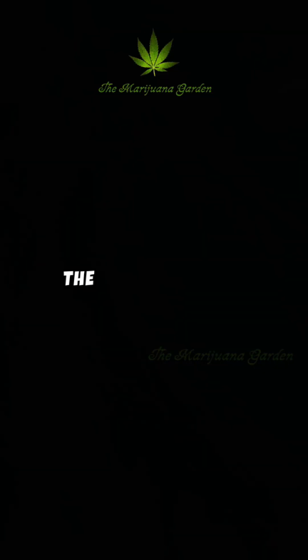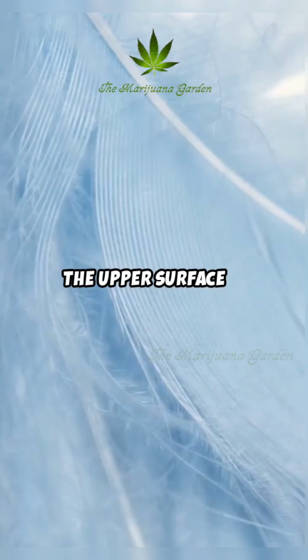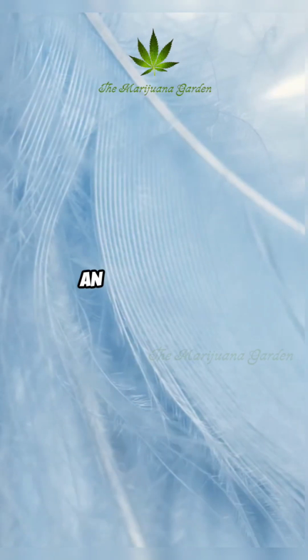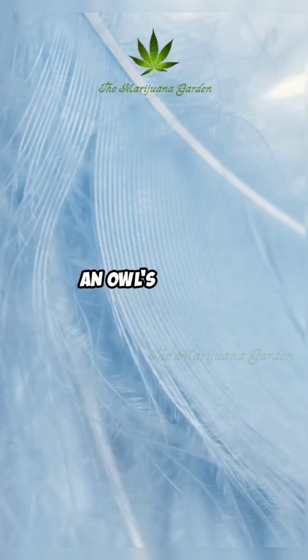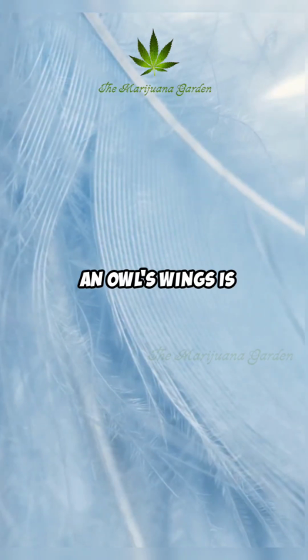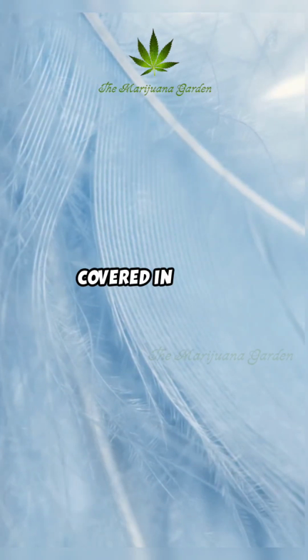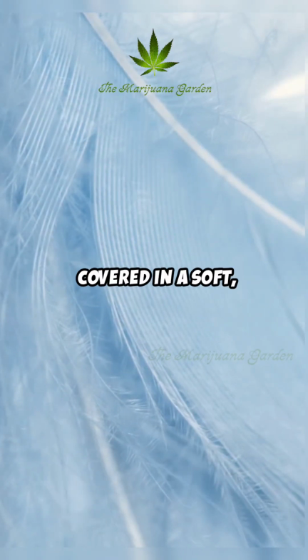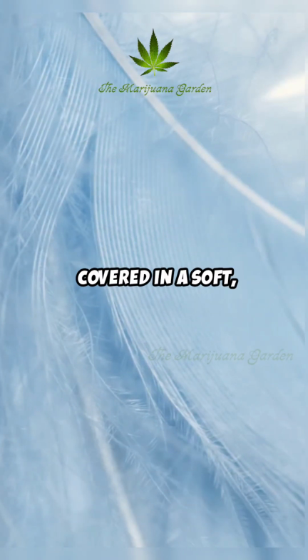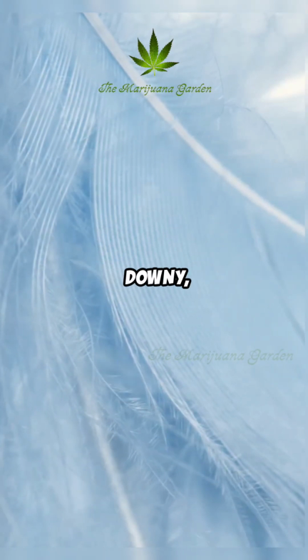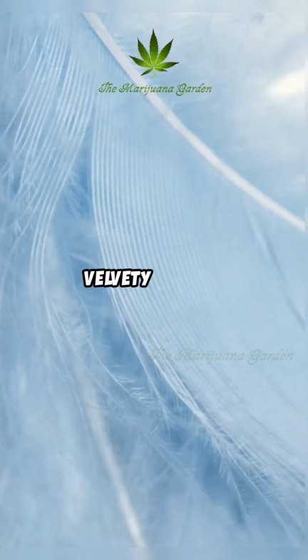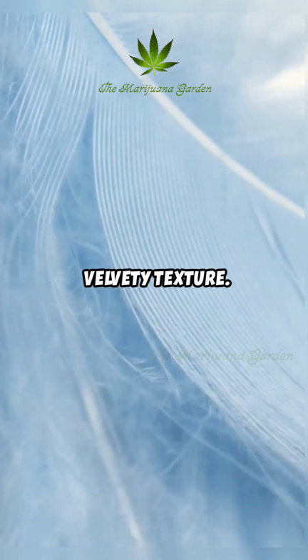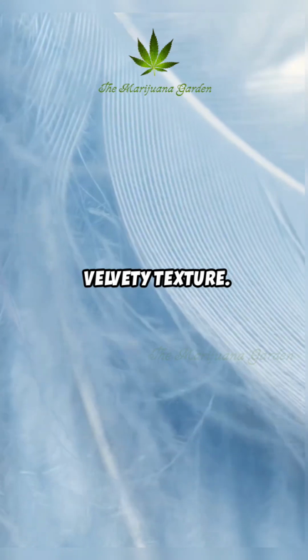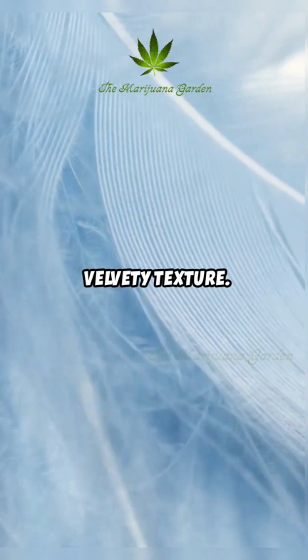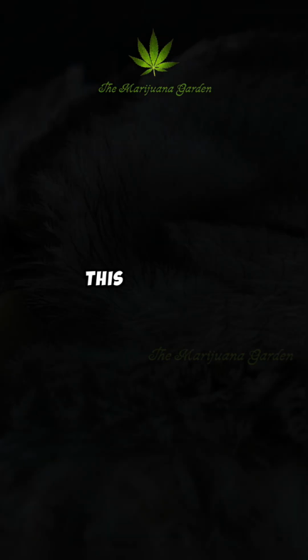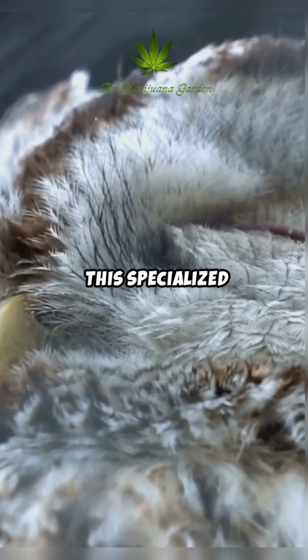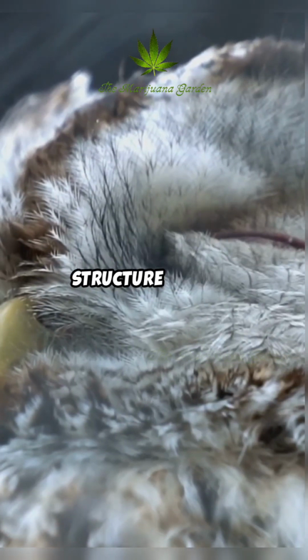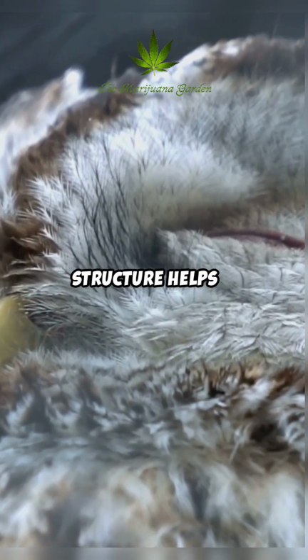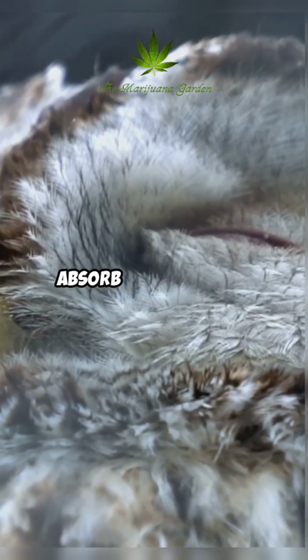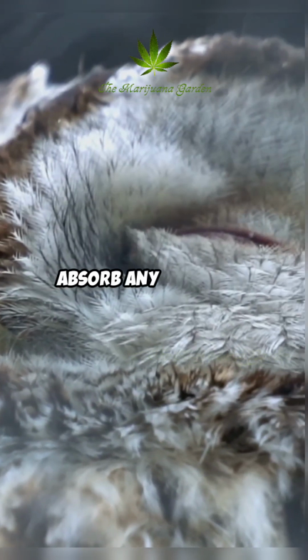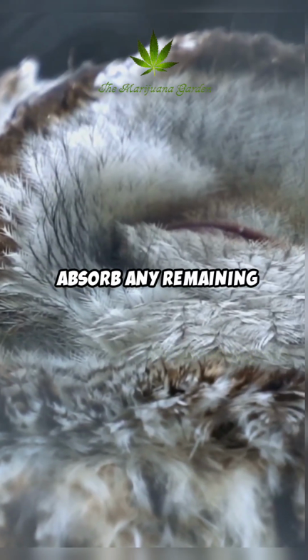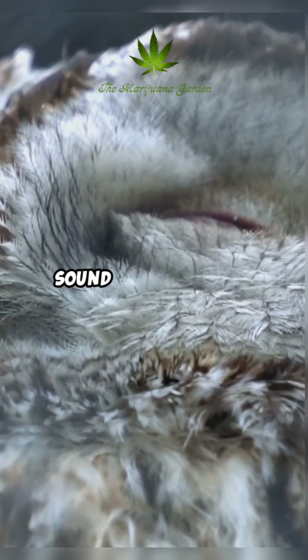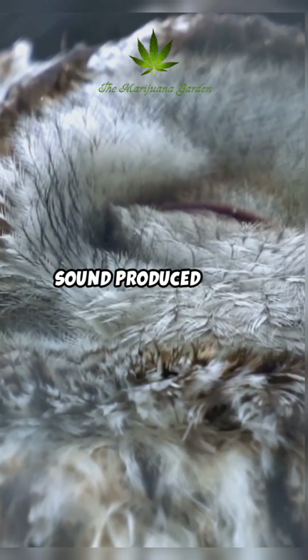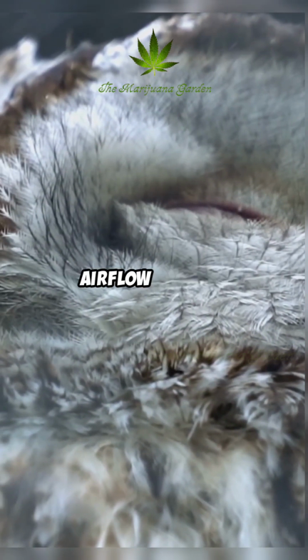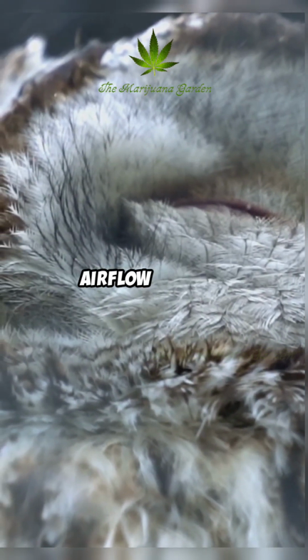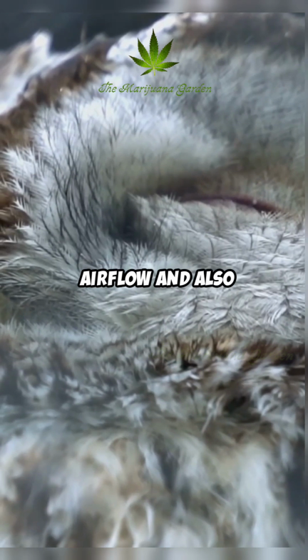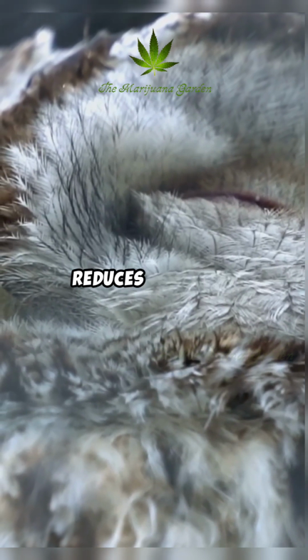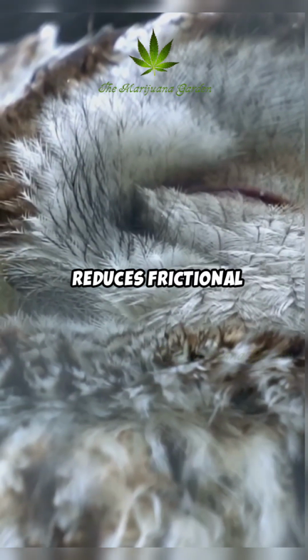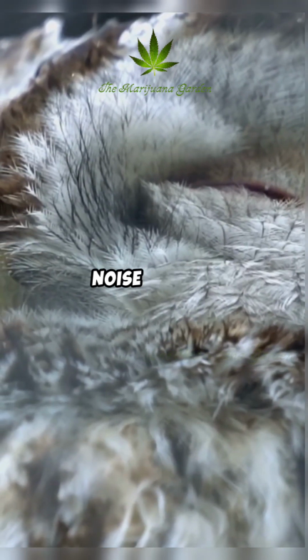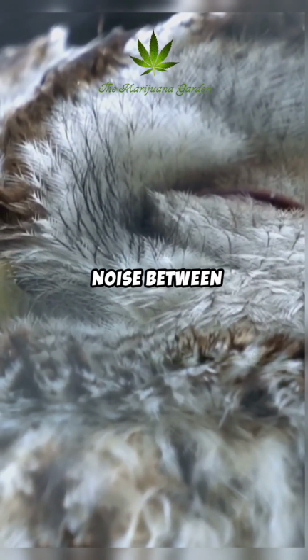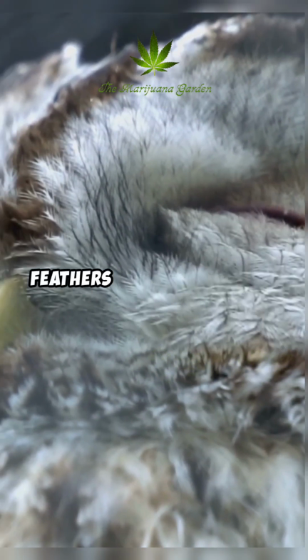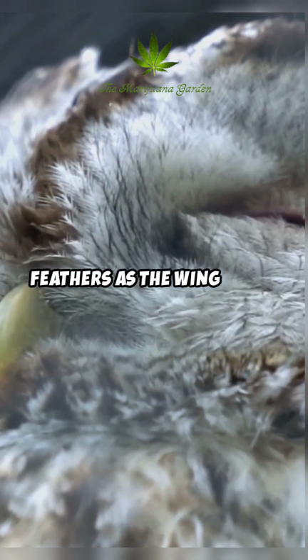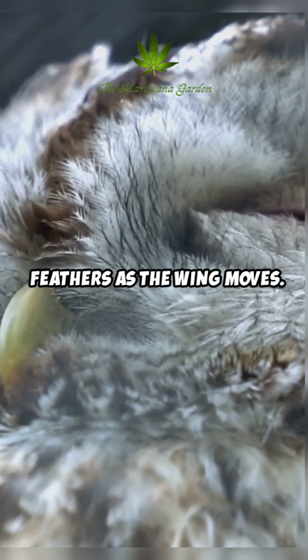The upper surface of an owl's wings is covered in a soft, downy, velvety texture. This specialized structure helps to absorb any remaining sound produced by the airflow and also reduces frictional noise between feathers as the wing moves.